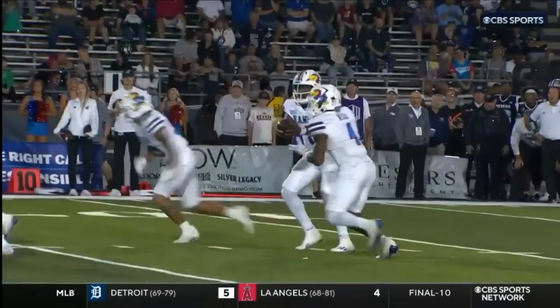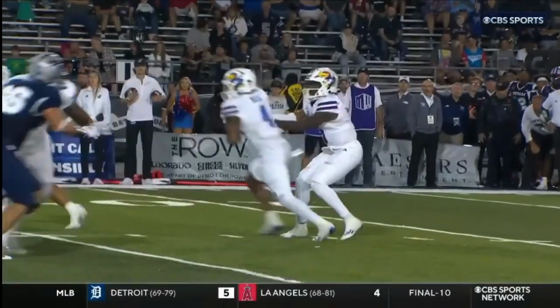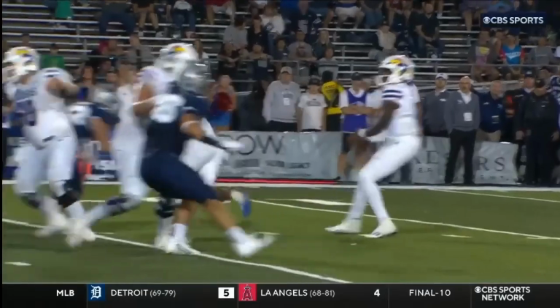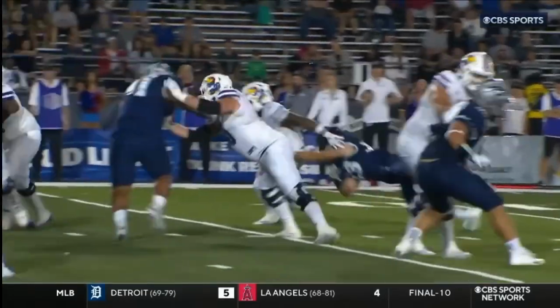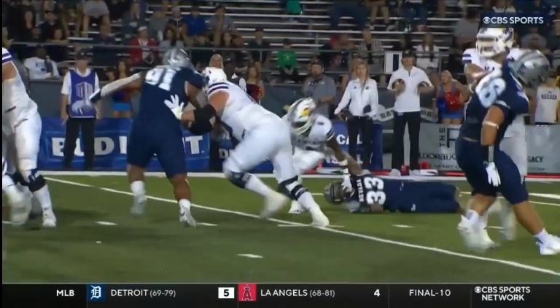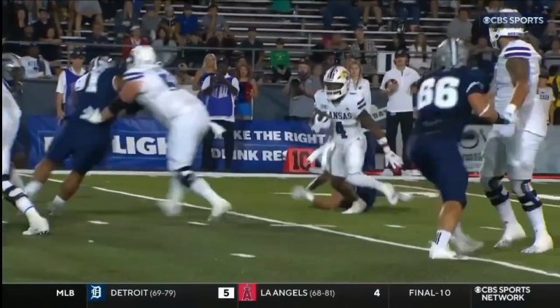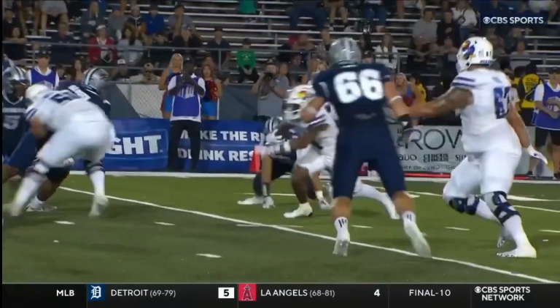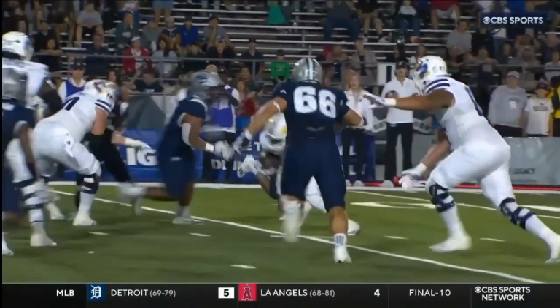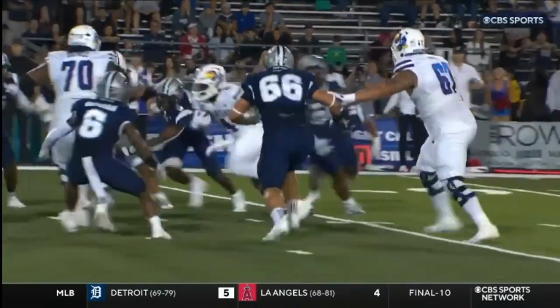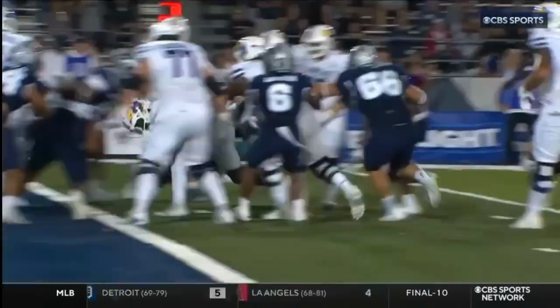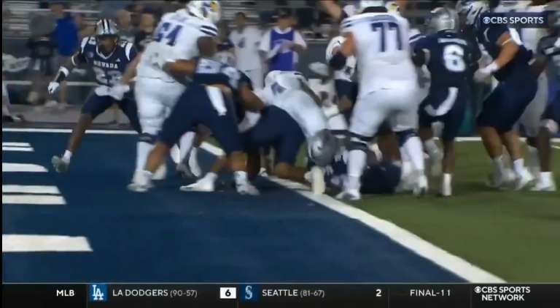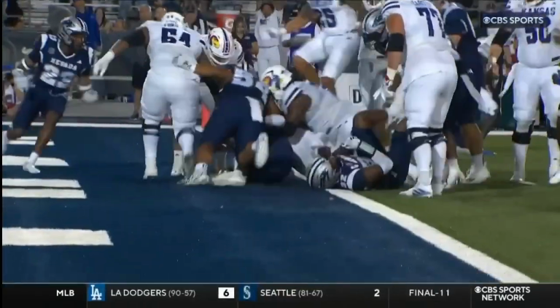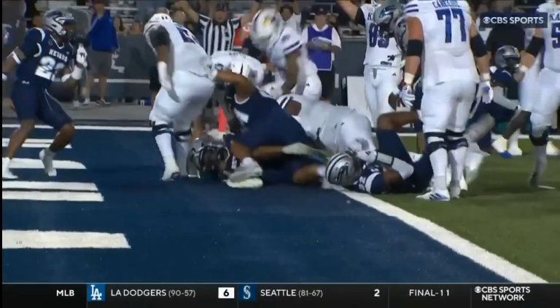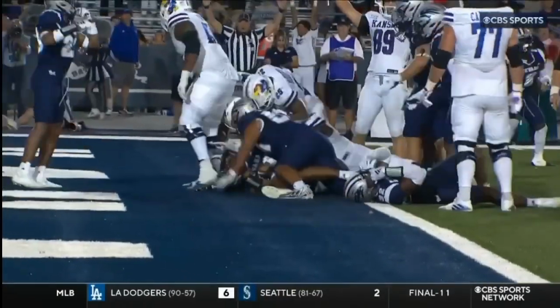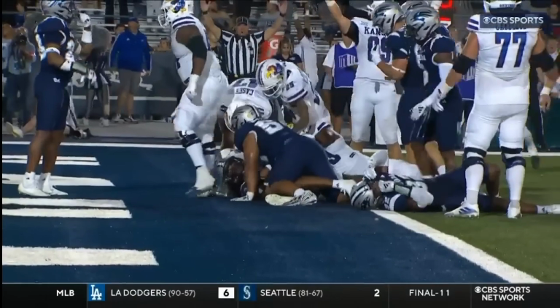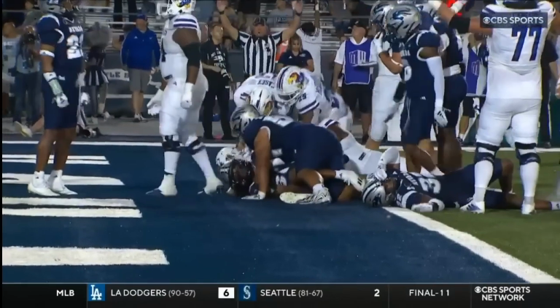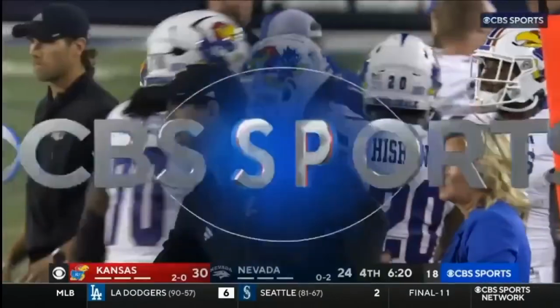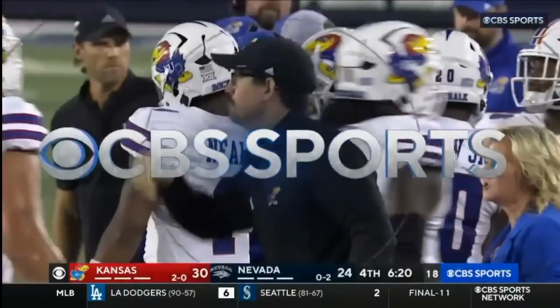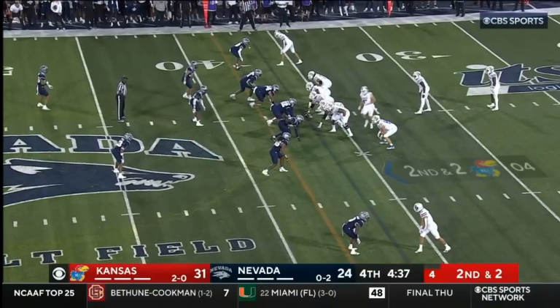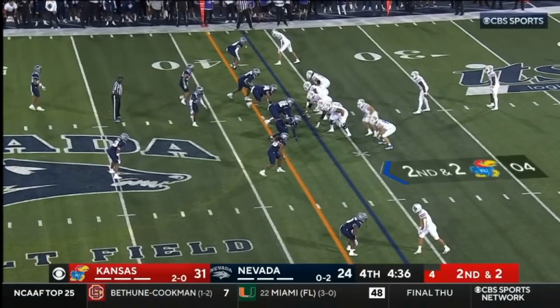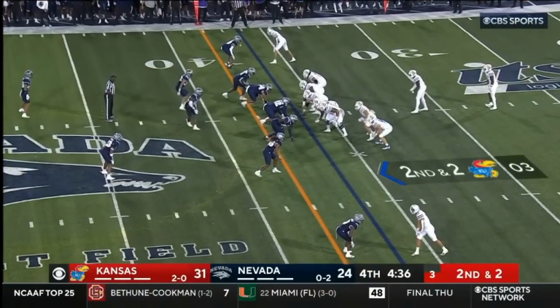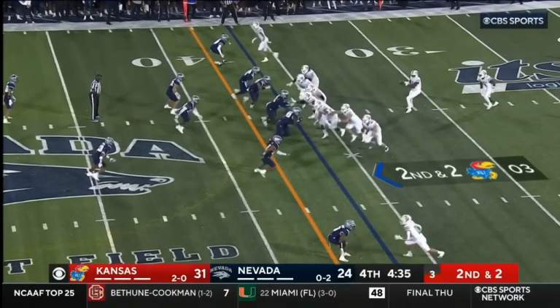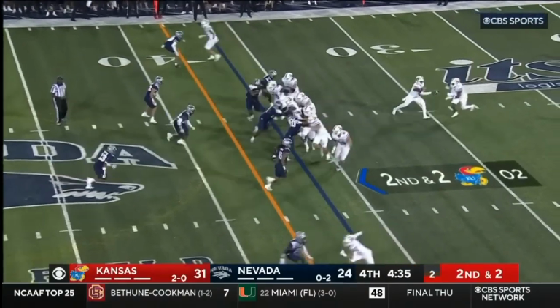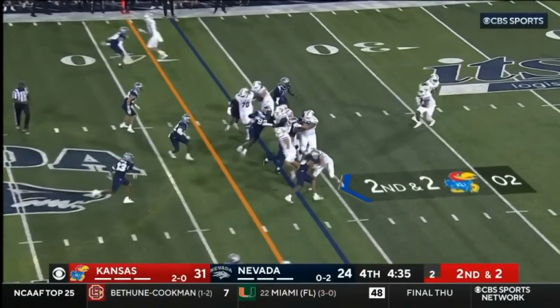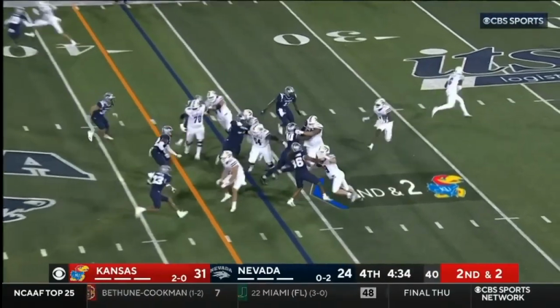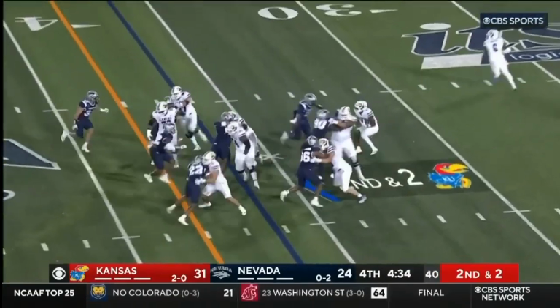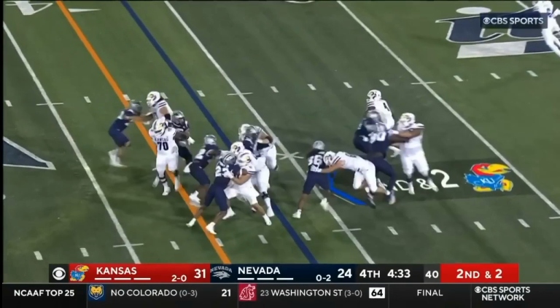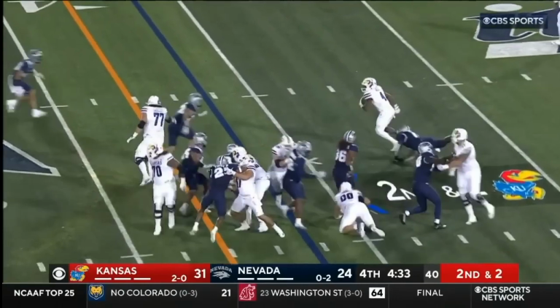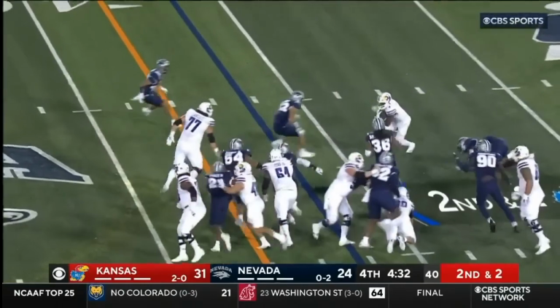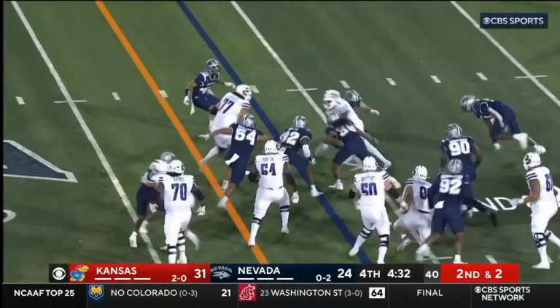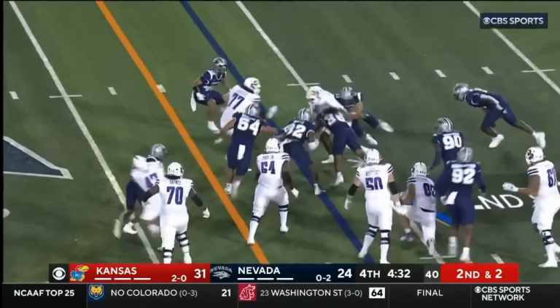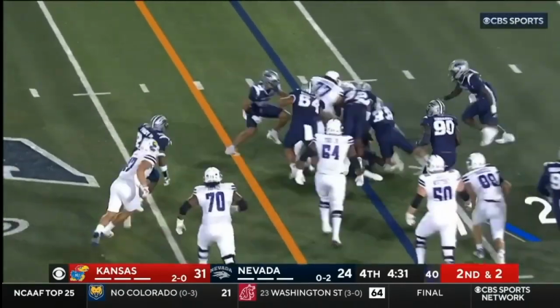This had a chance to be a tackle for loss right there, but Neal kept his feet pumping and was able to run out of it. That's really nice. Neal reverses and then cuts back, short of the first down.